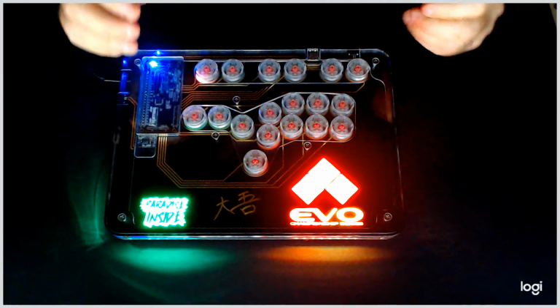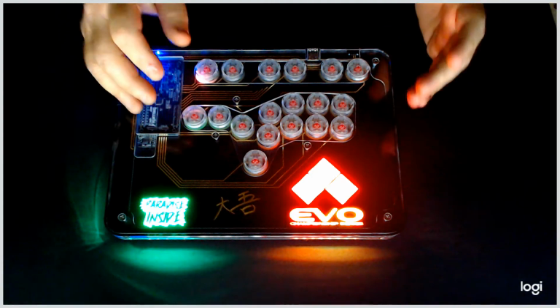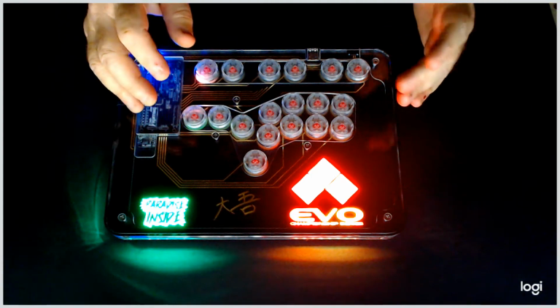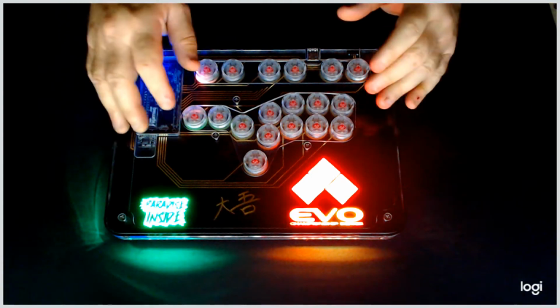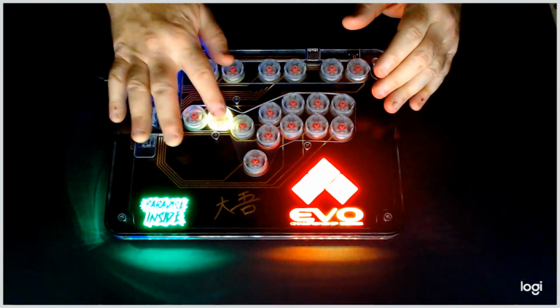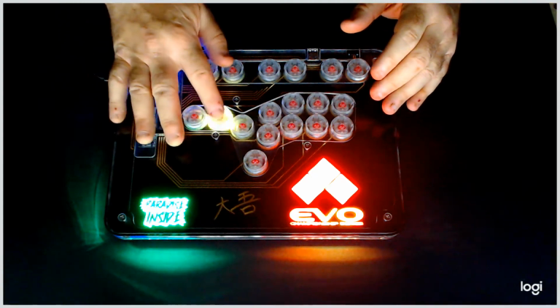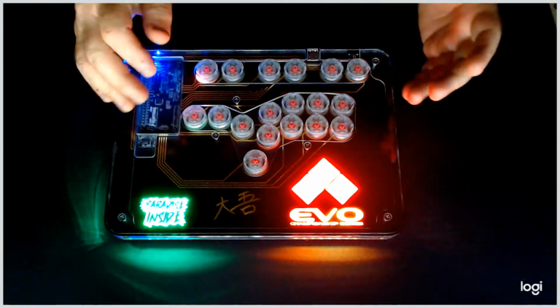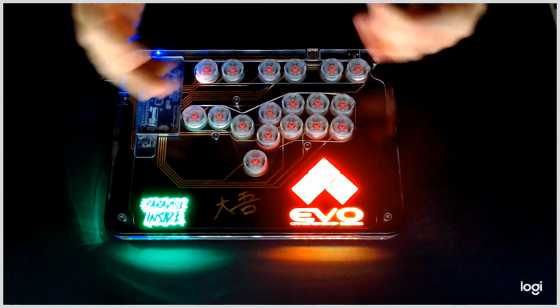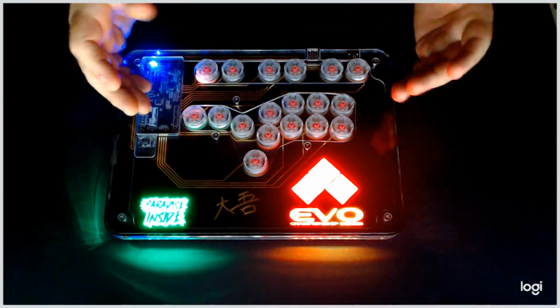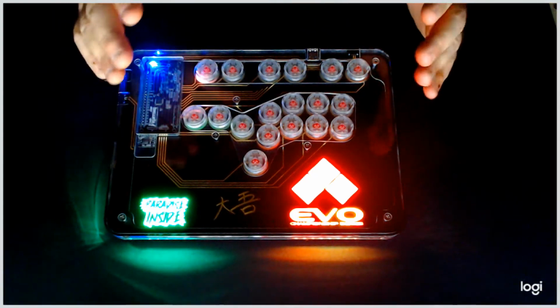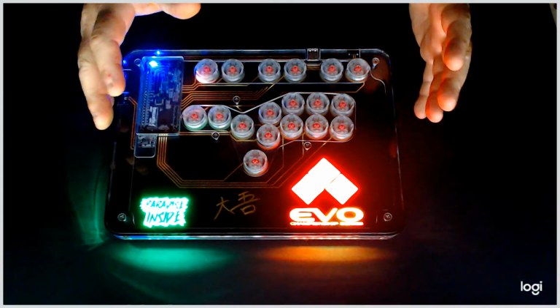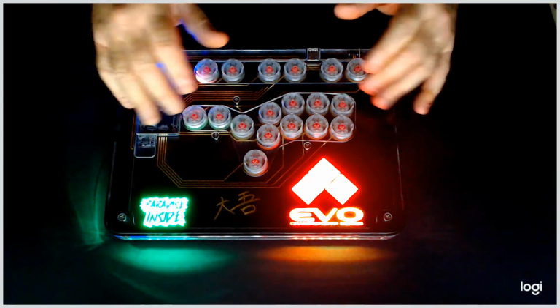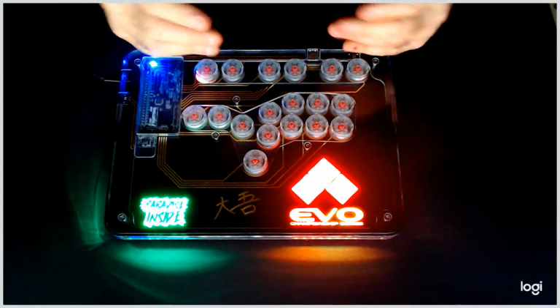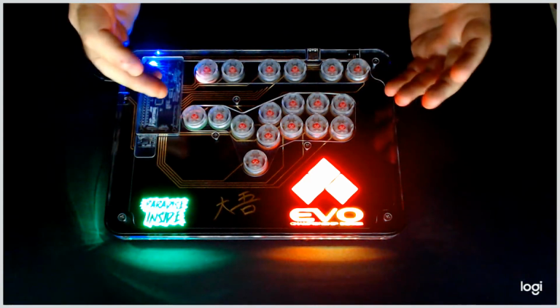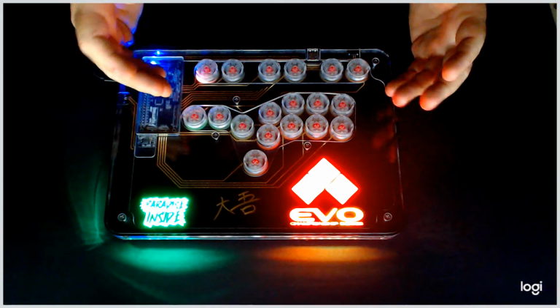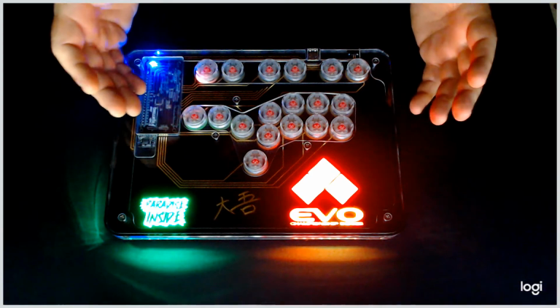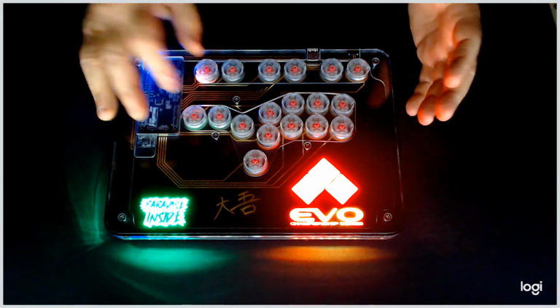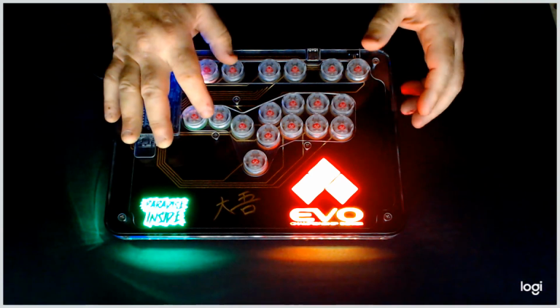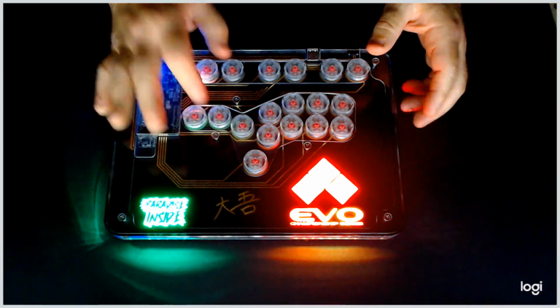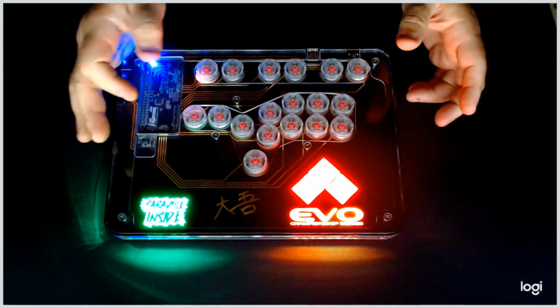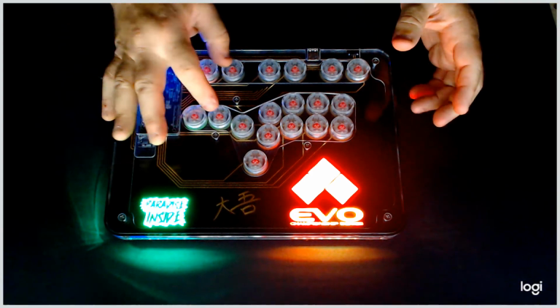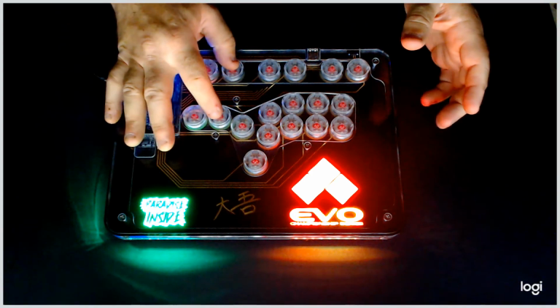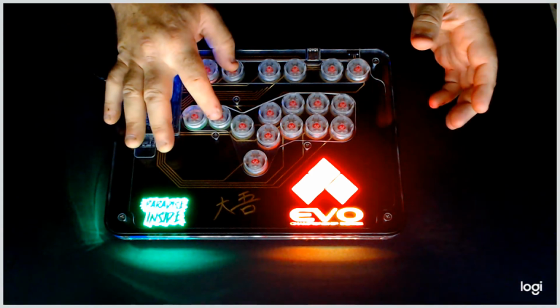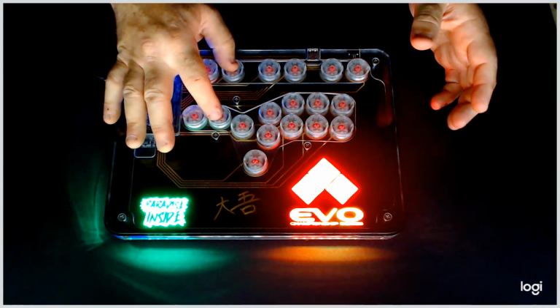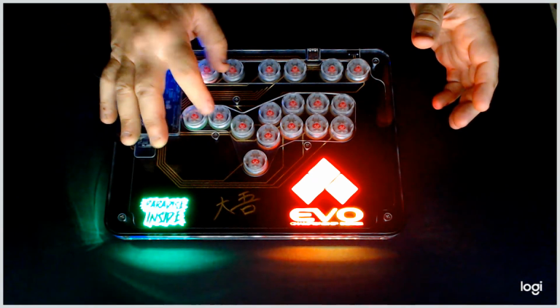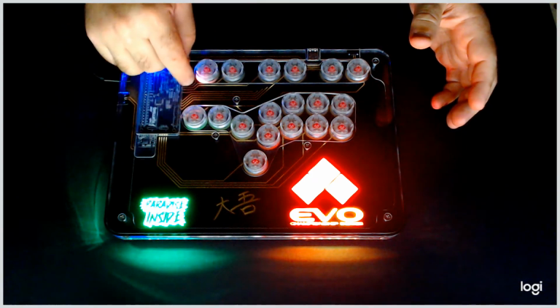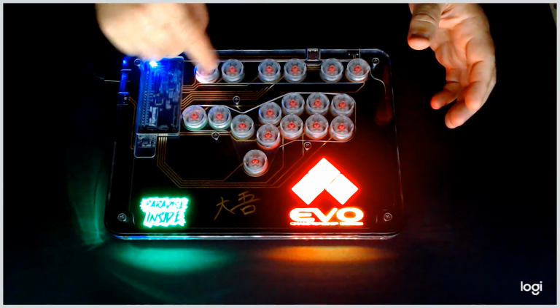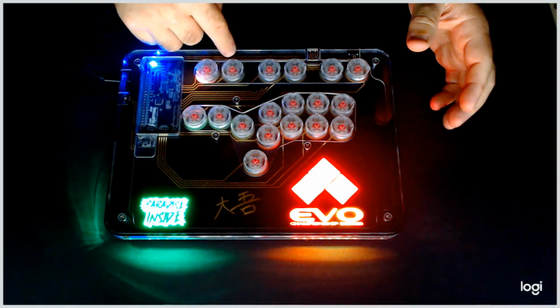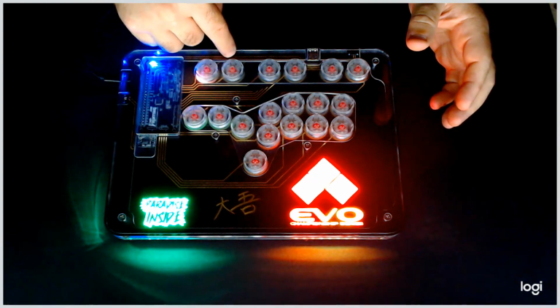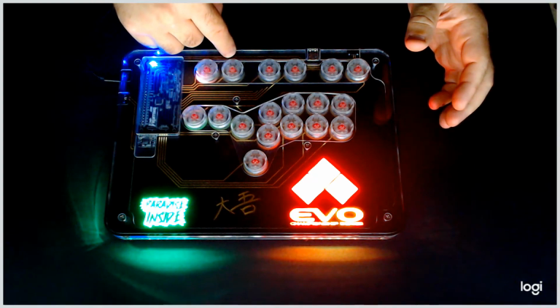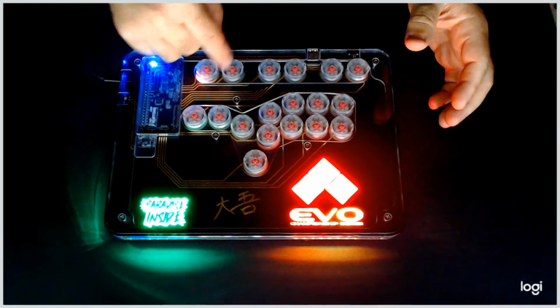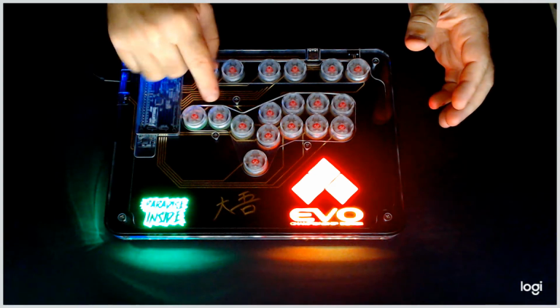We highly recommend that if you want to come in here and play with stuff — for example, if you go to ripple mode and want to see what it's like — come out of programming mode first. To exit, use the second two buttons: that's going to be L3 and down.